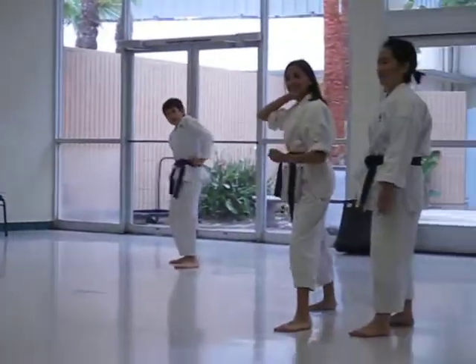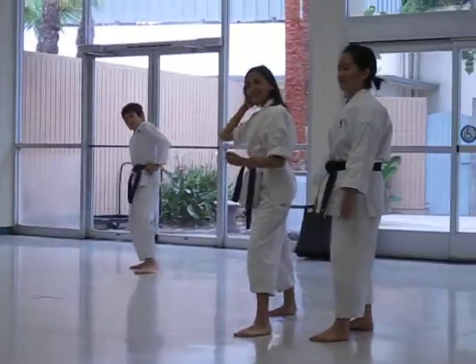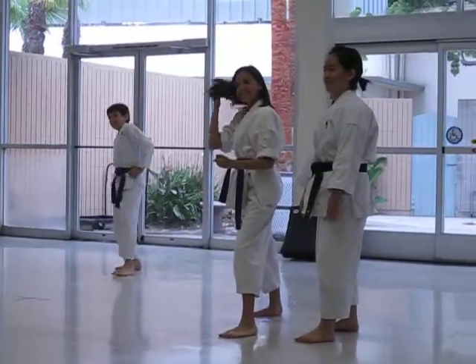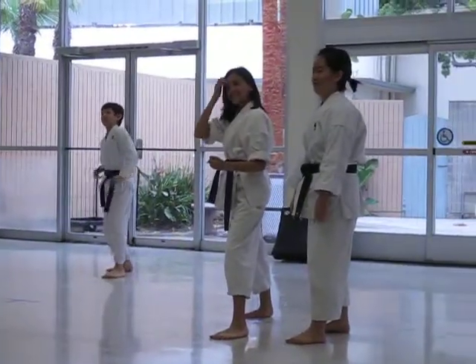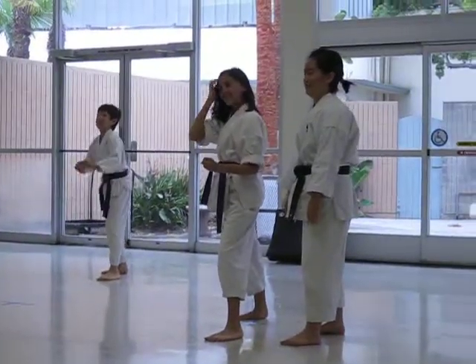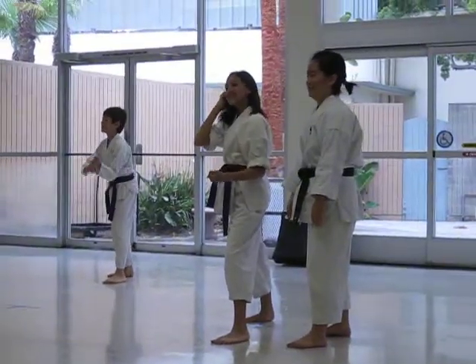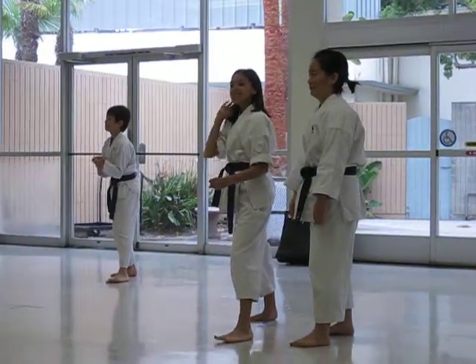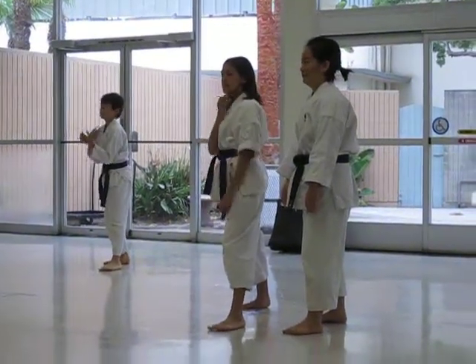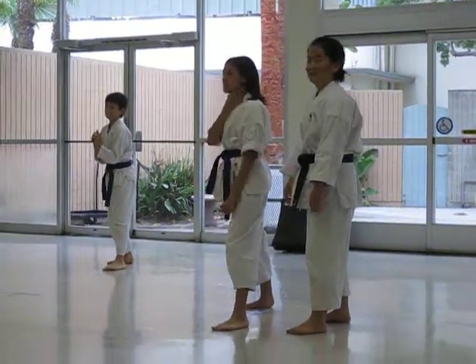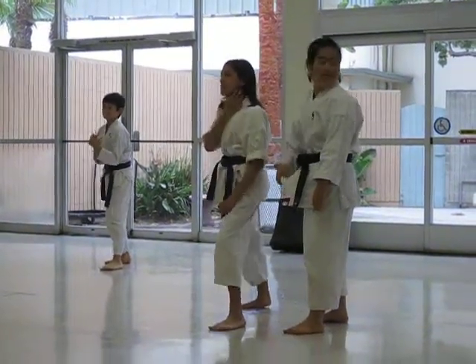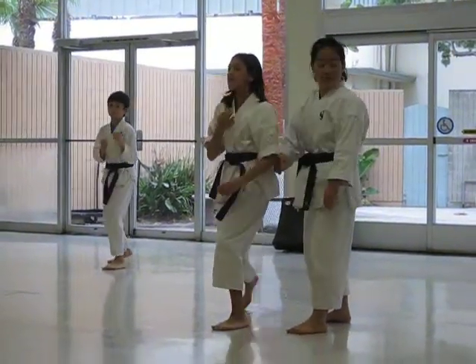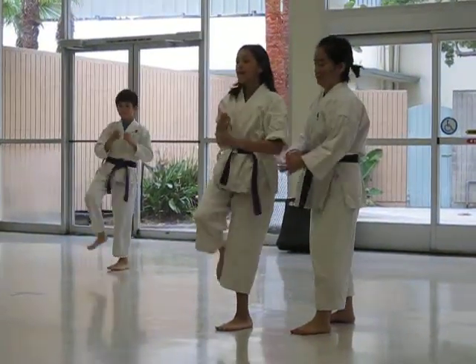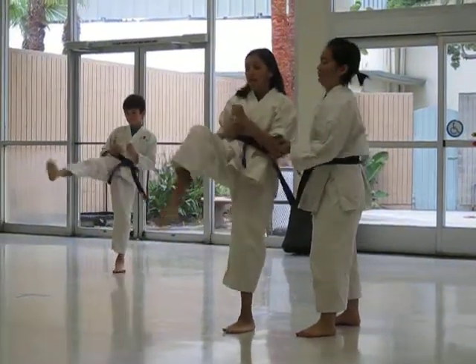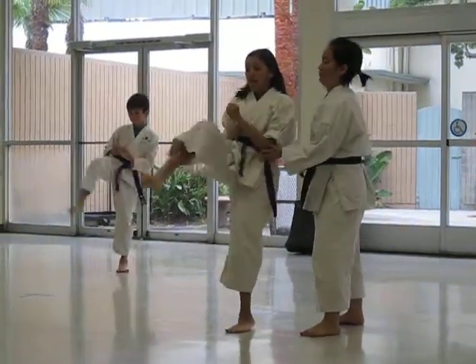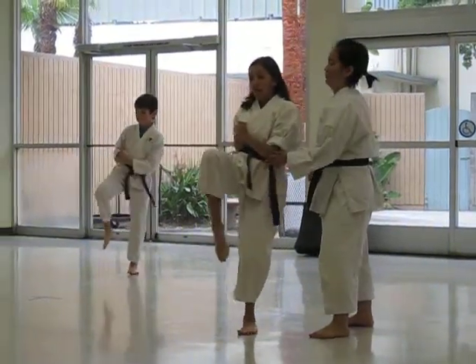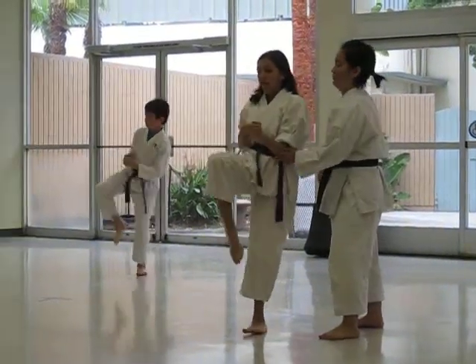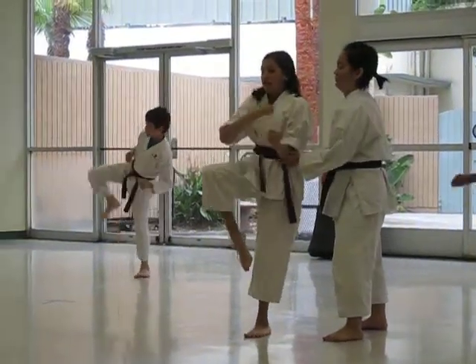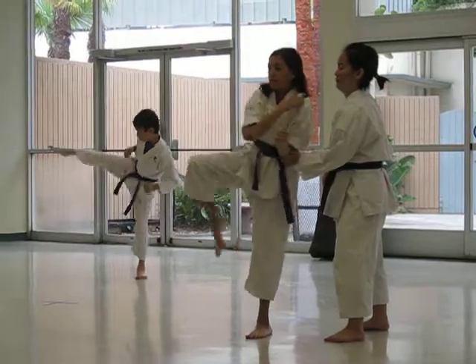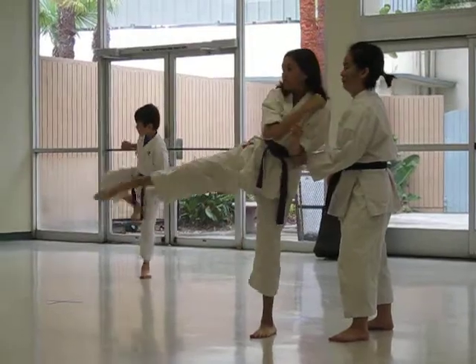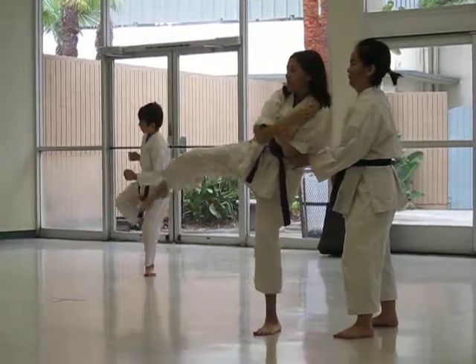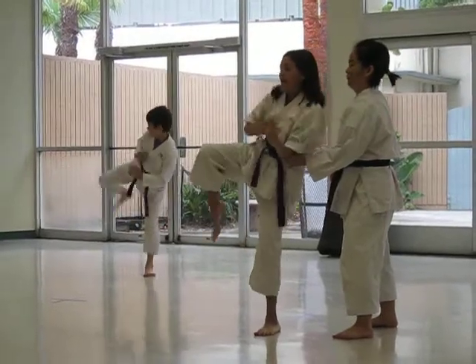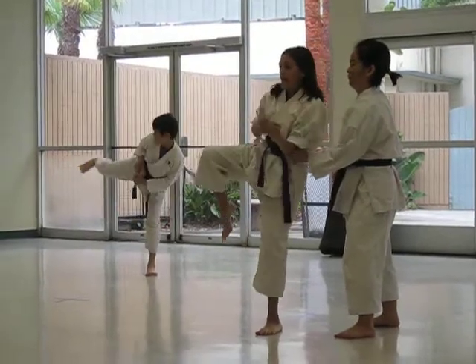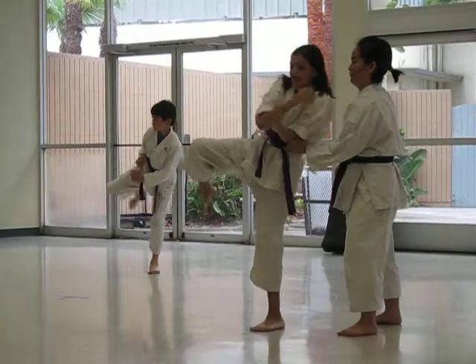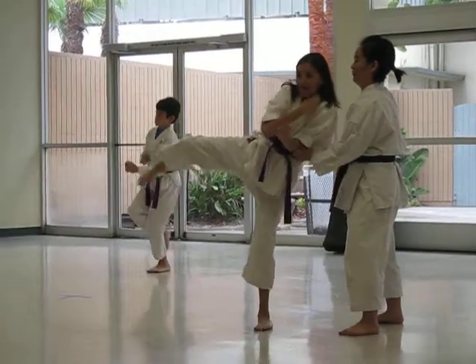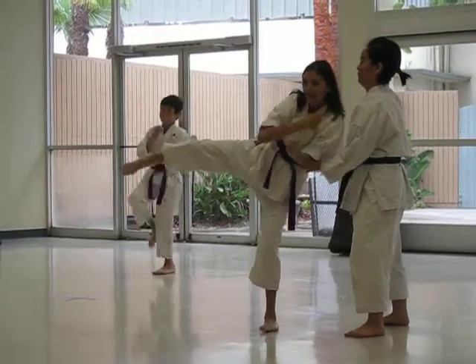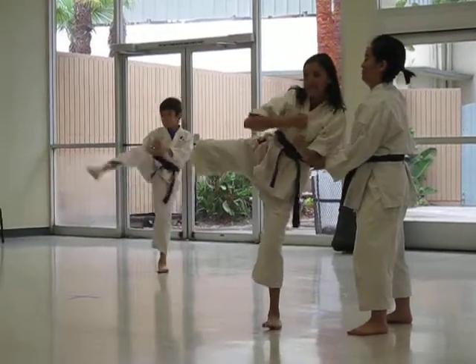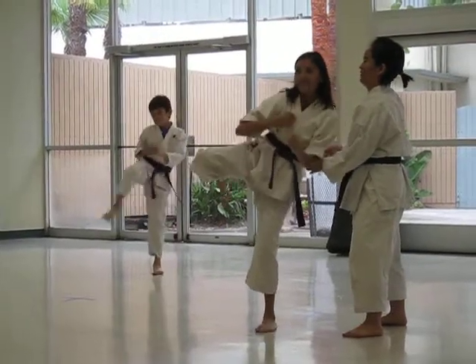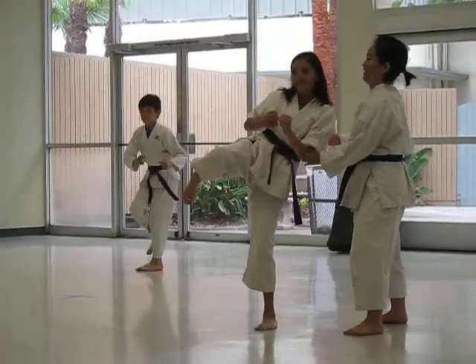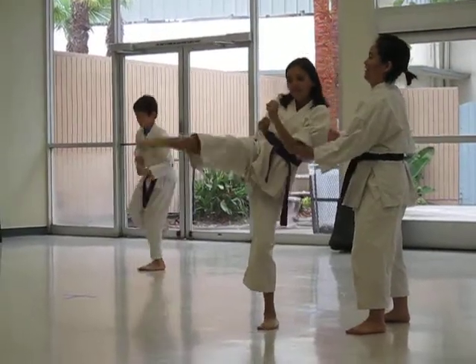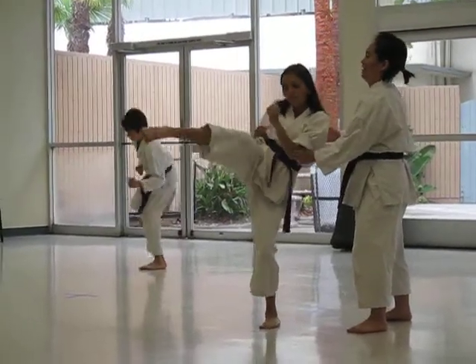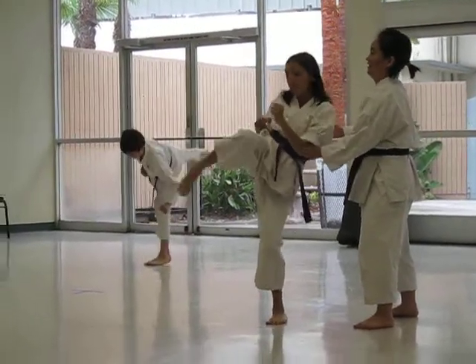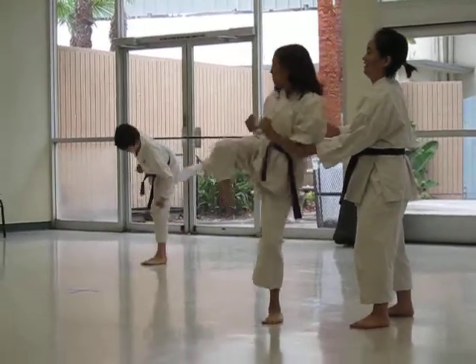Try, right here. Try. Go. Front kick, side snap, side thrust, roundhouse, back kick.